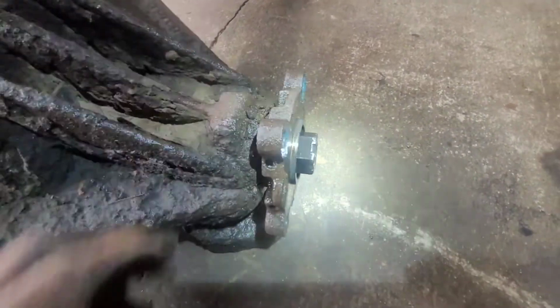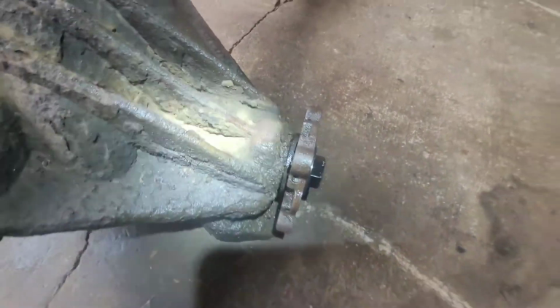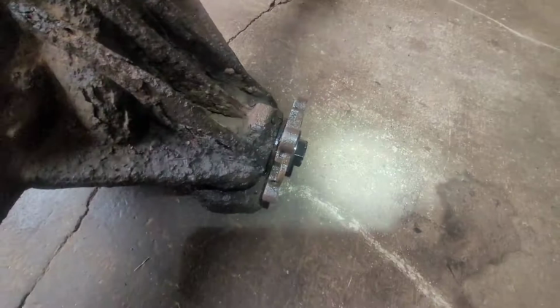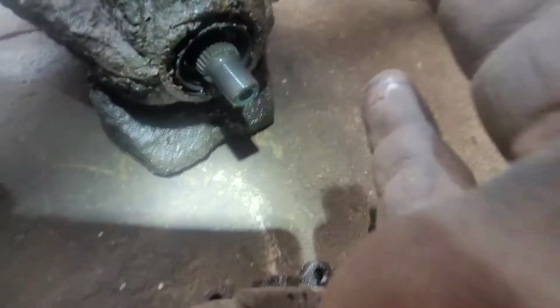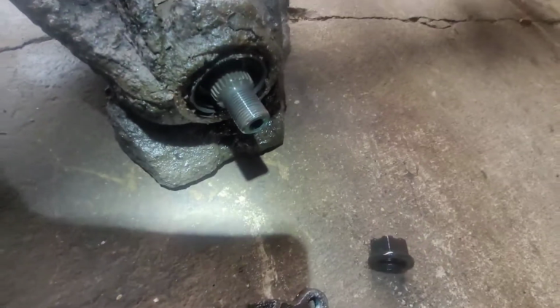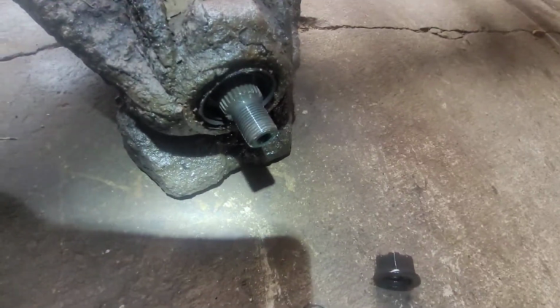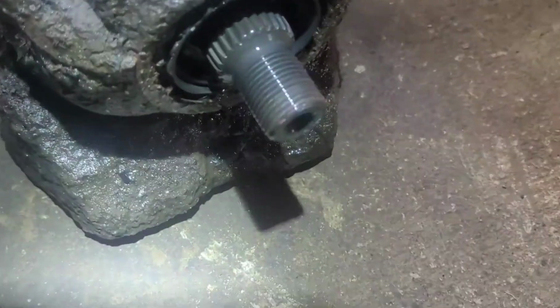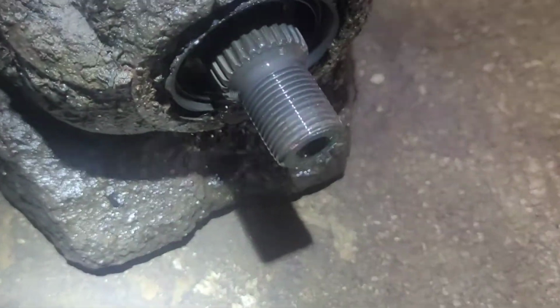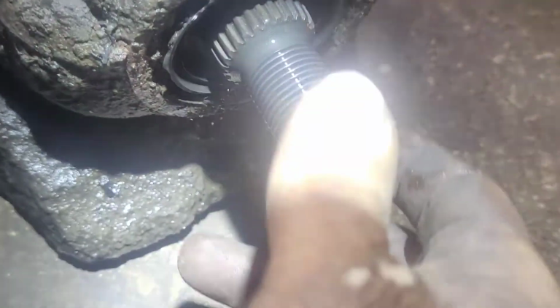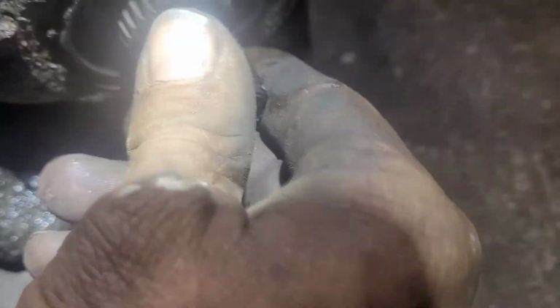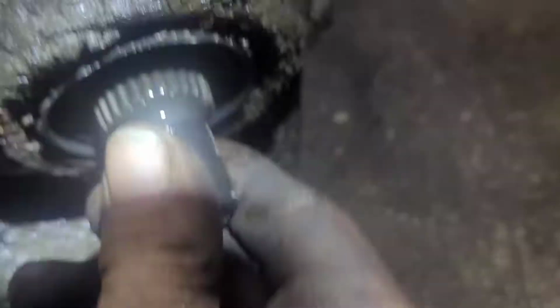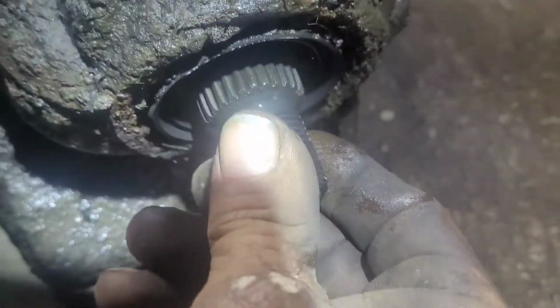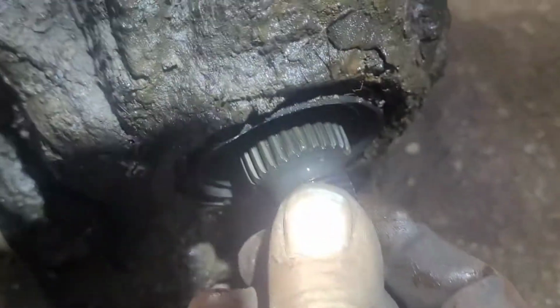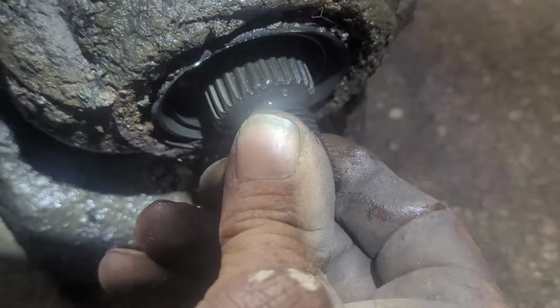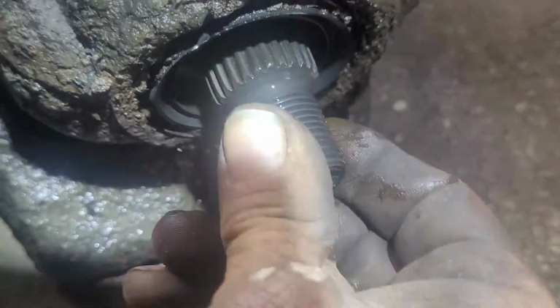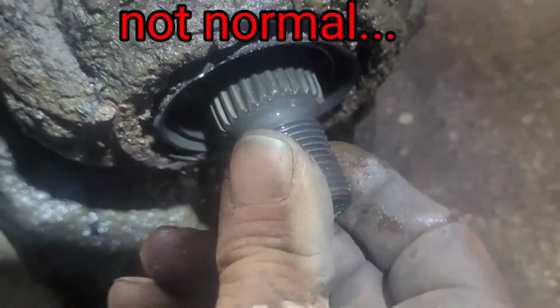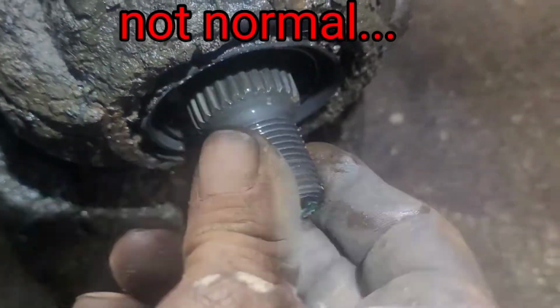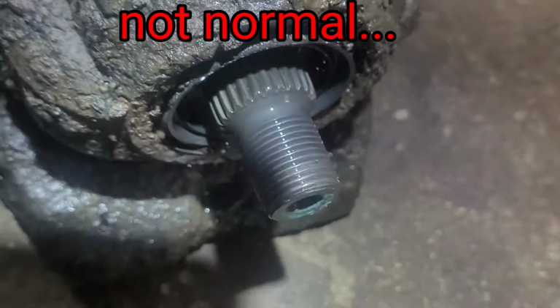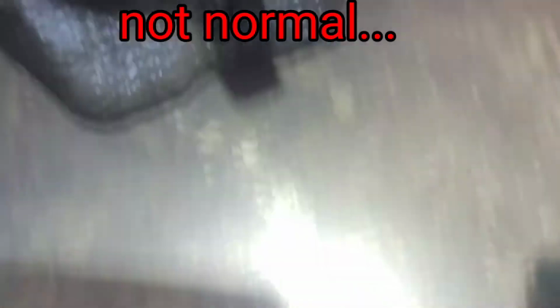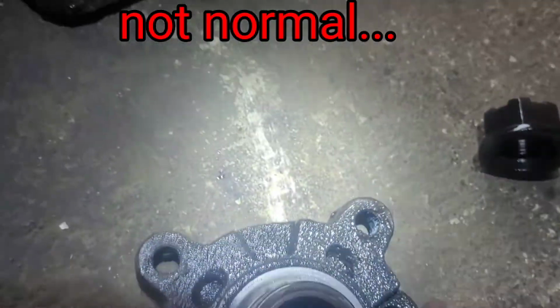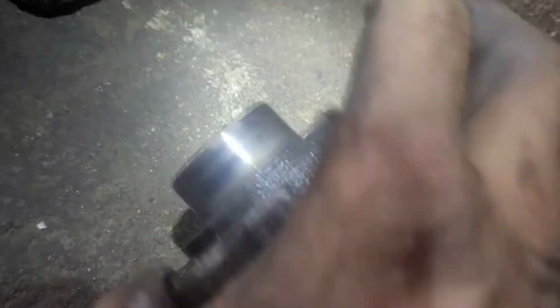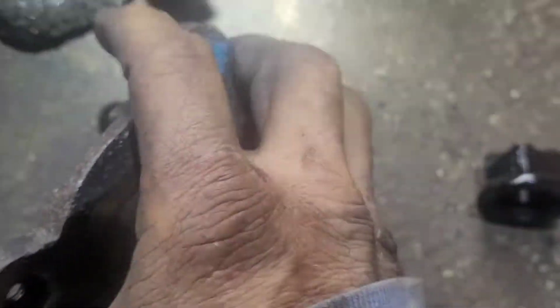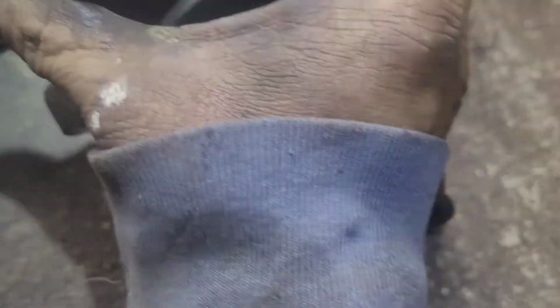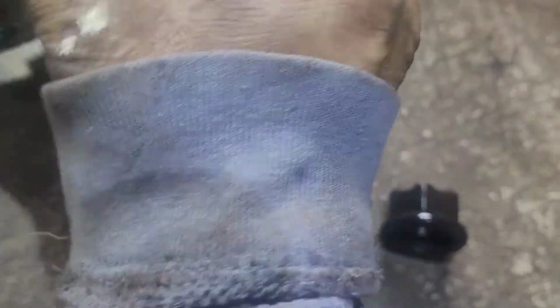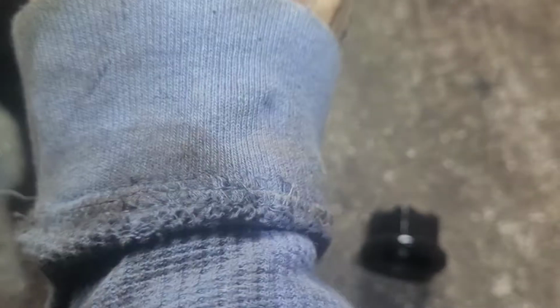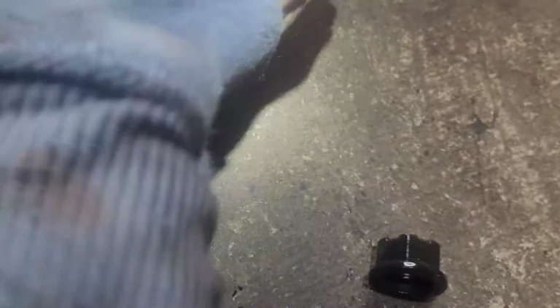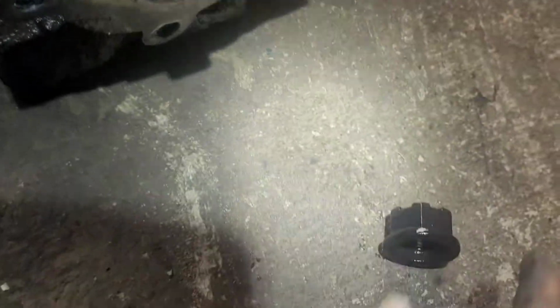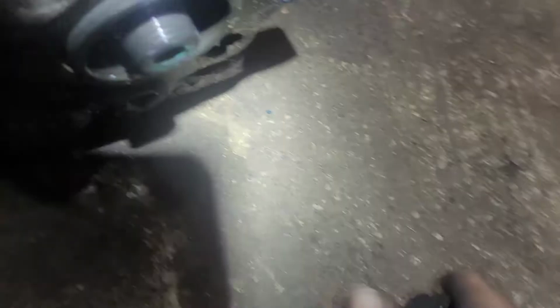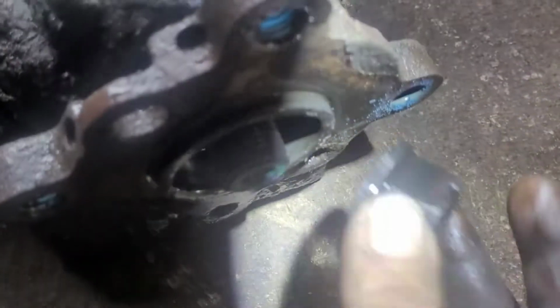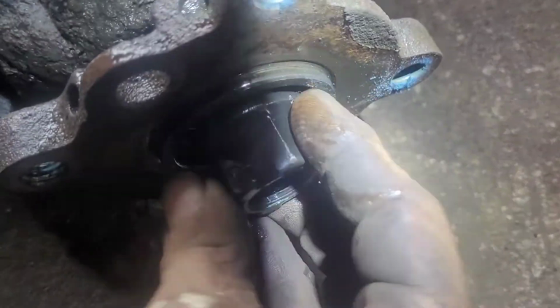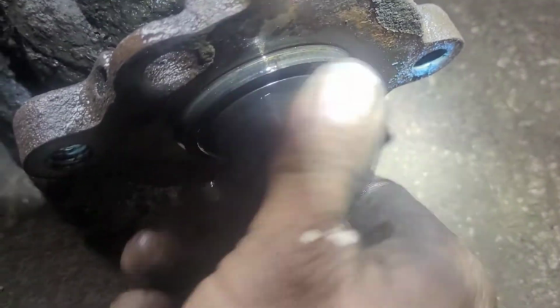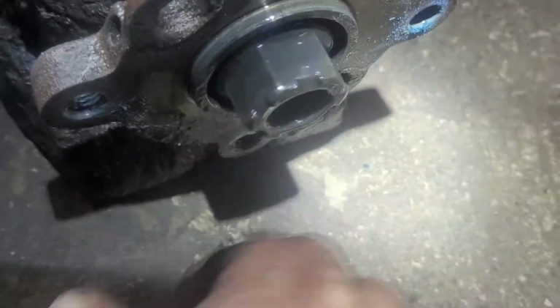Thing's done. Here's the true tired part, but it ain't supposed to be like that. Nope. It's not supposed to be like that.